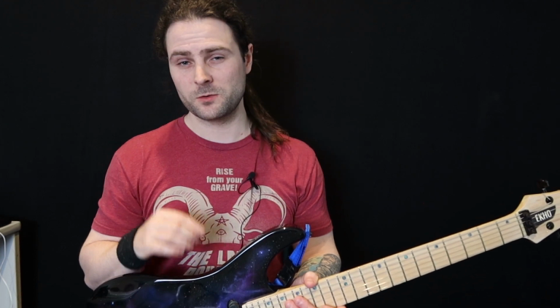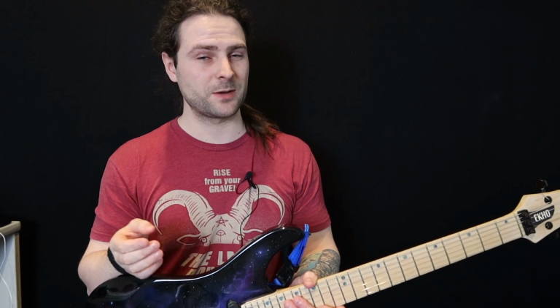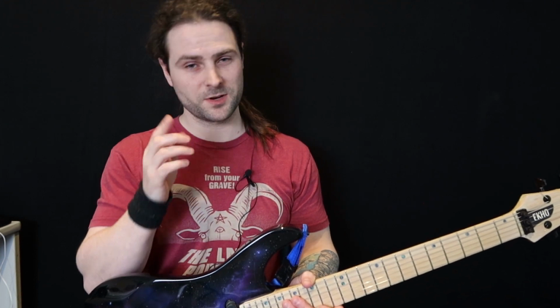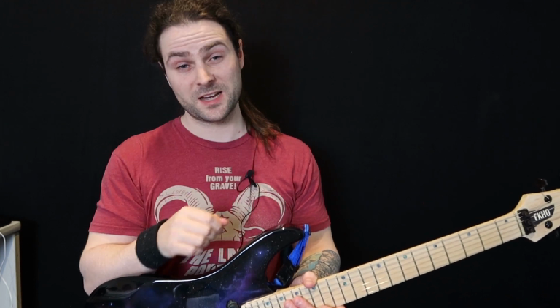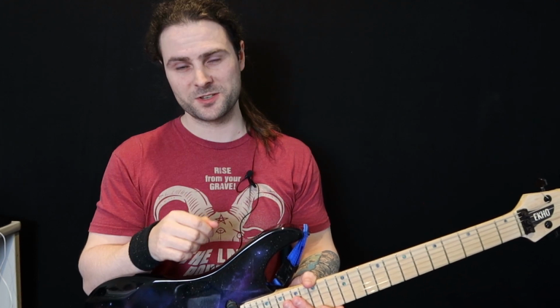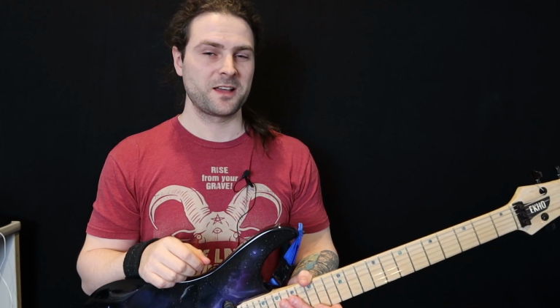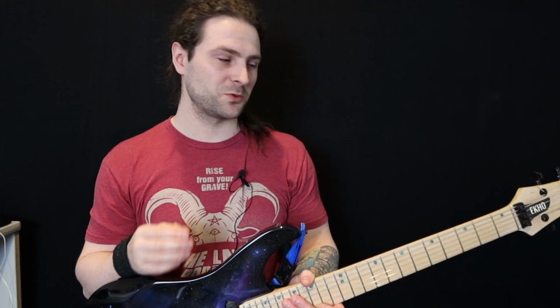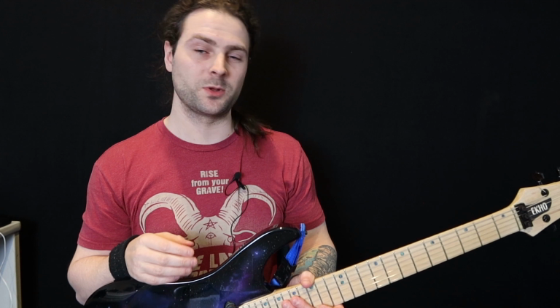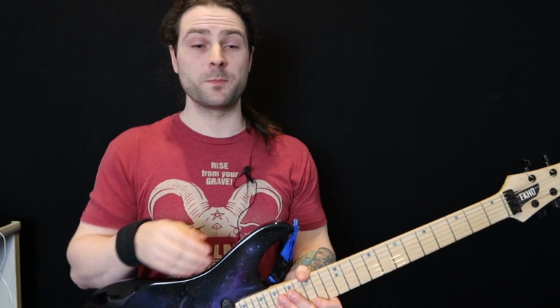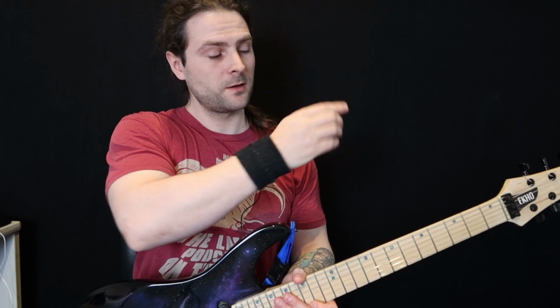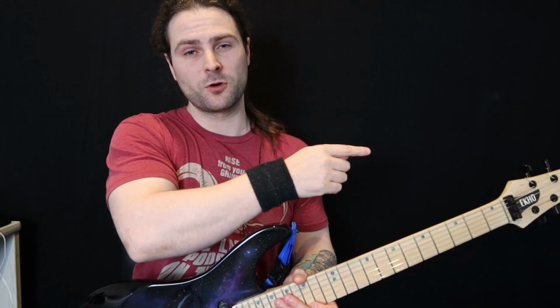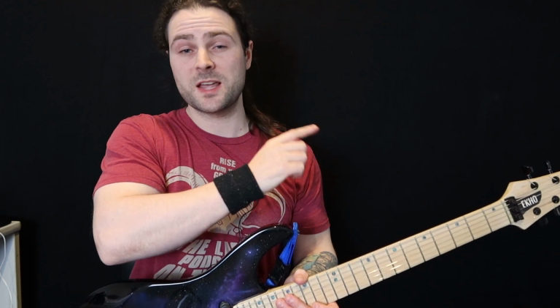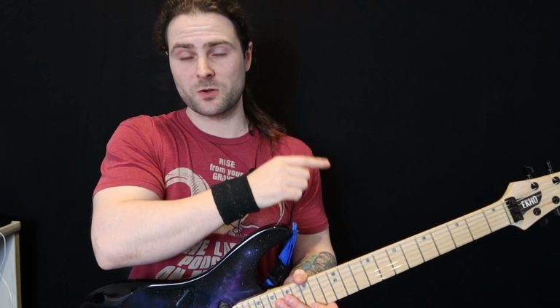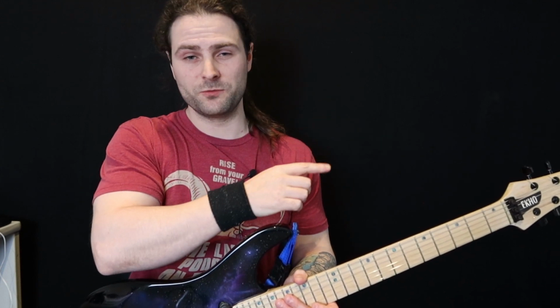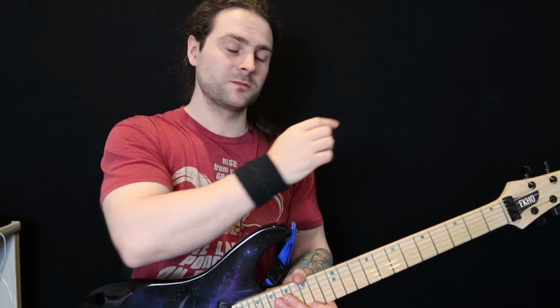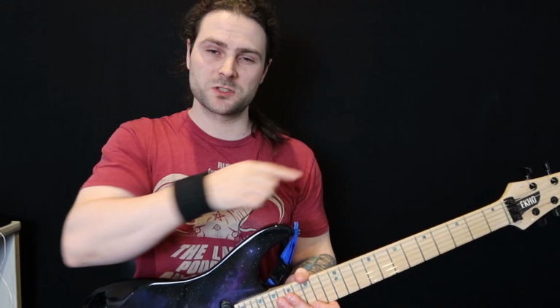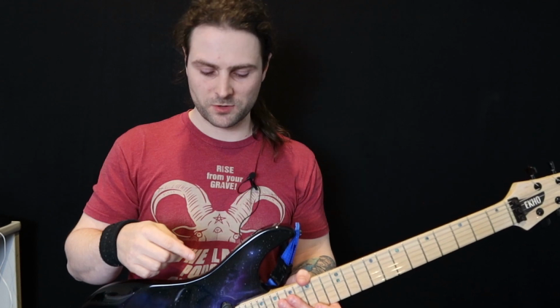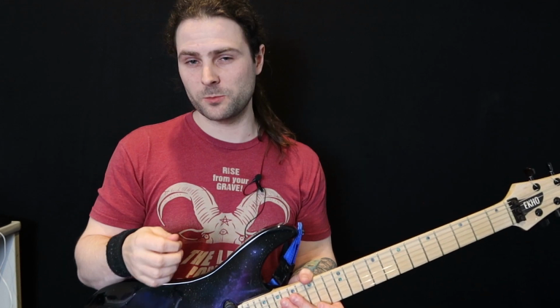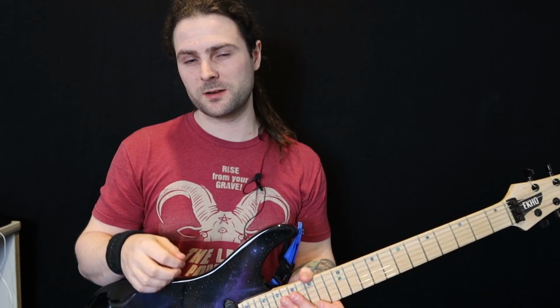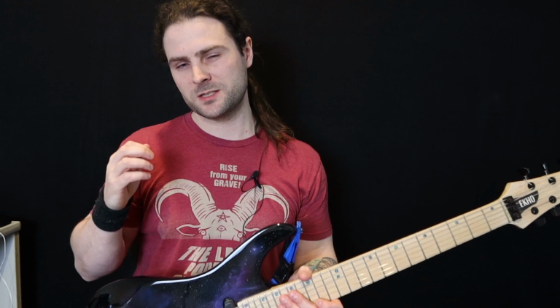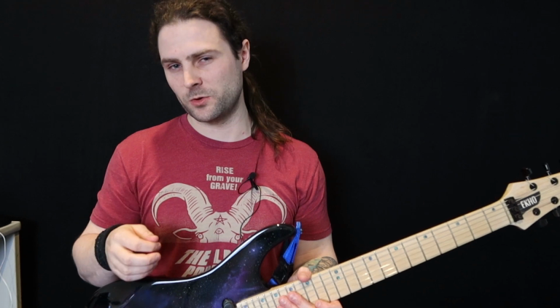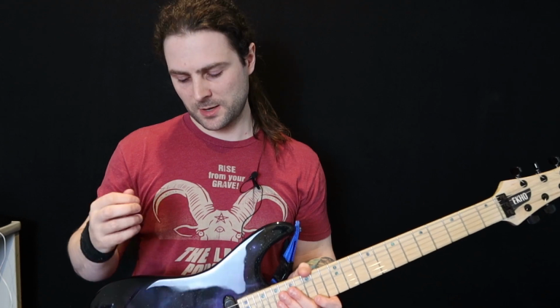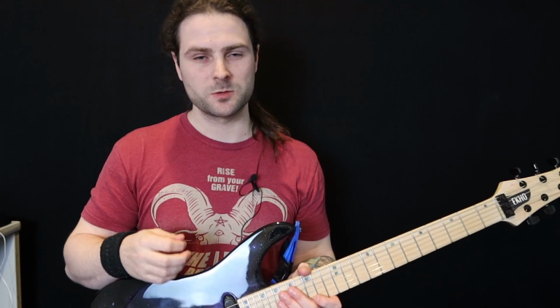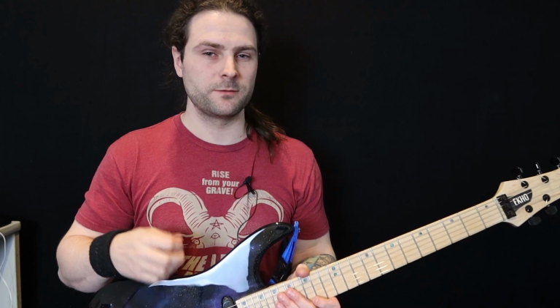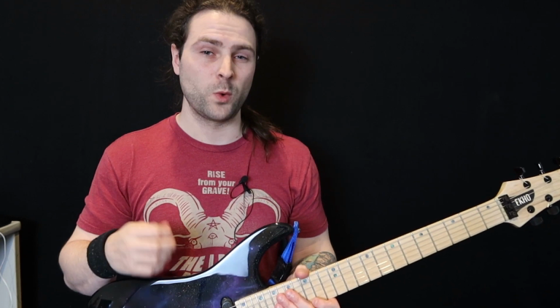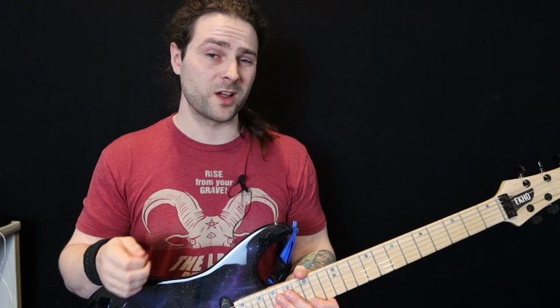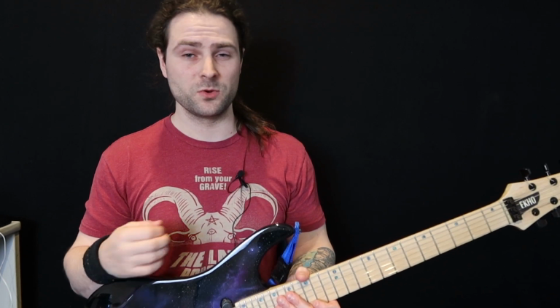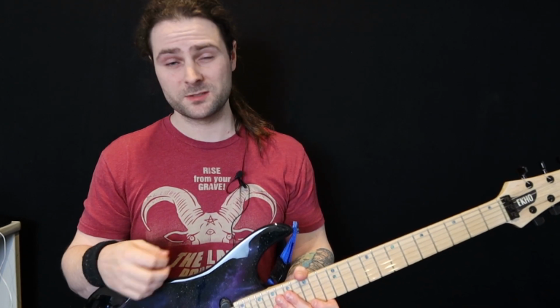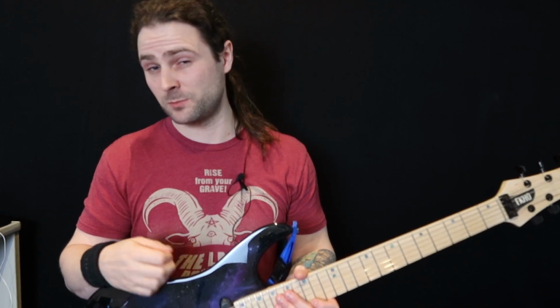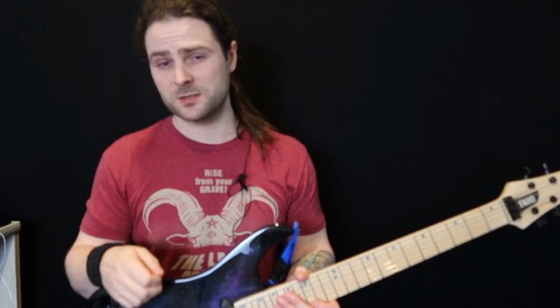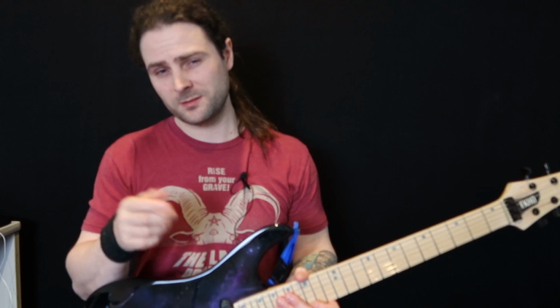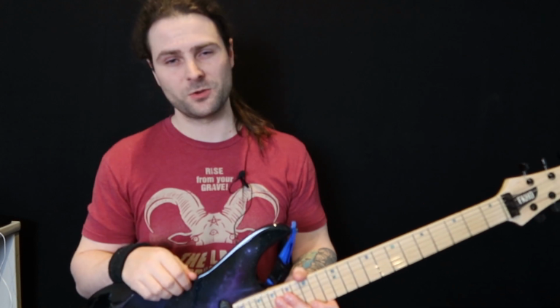I'm going to show this to you slowly with the tab on the screen, as always, and then I'll show it to you slowly again but from headstock POV, just so you can really look at the picking hand, see what I'm doing, and observe when and where those maneuvers are taking place. Let's take a look.